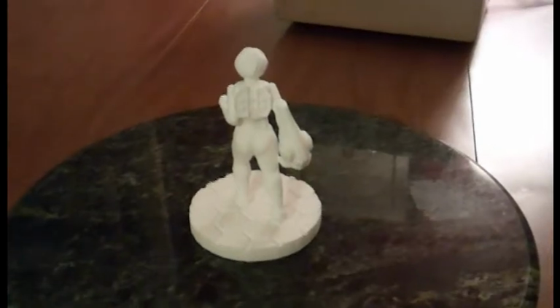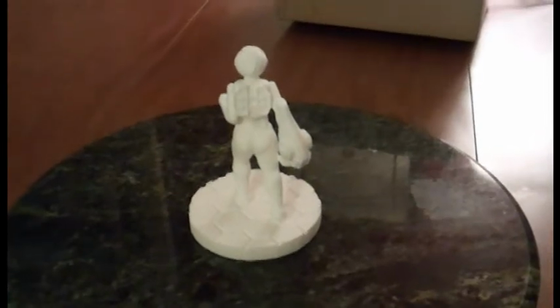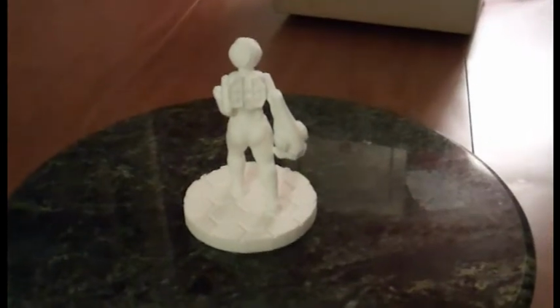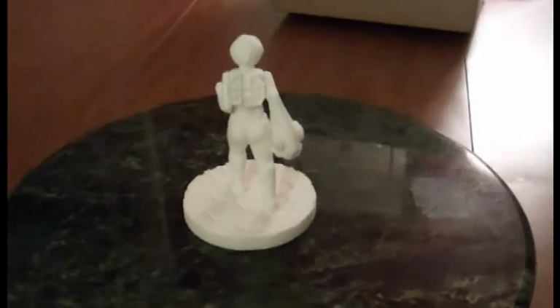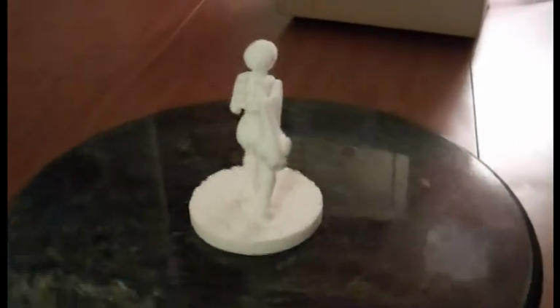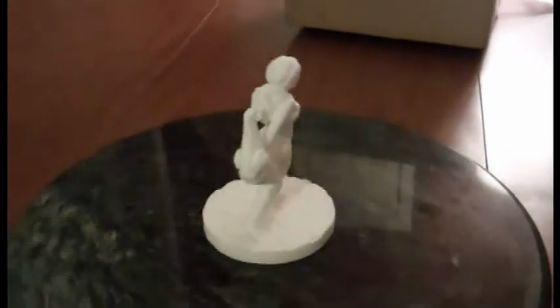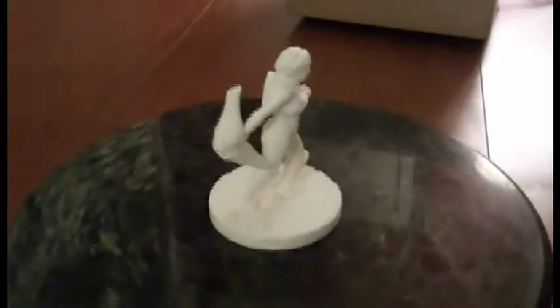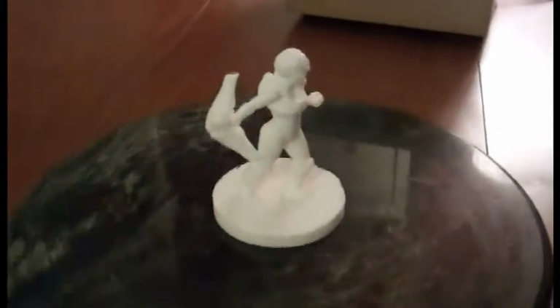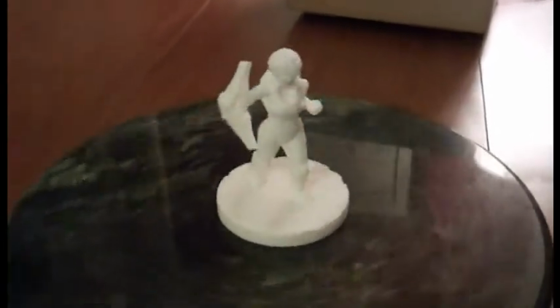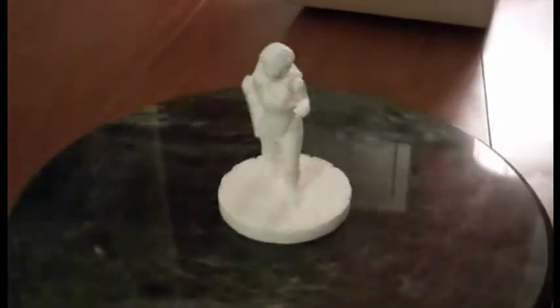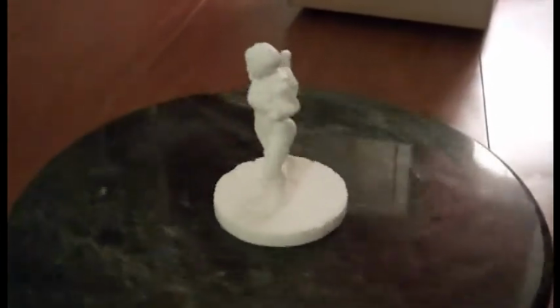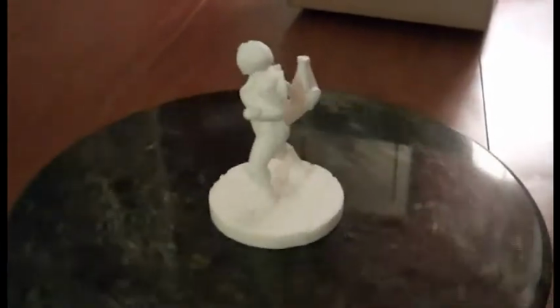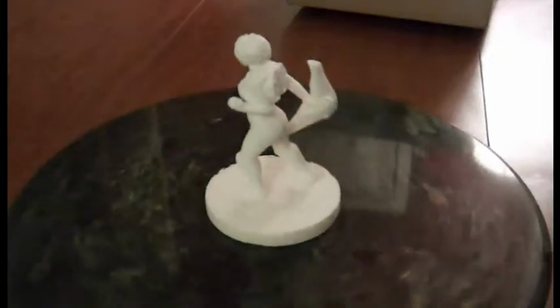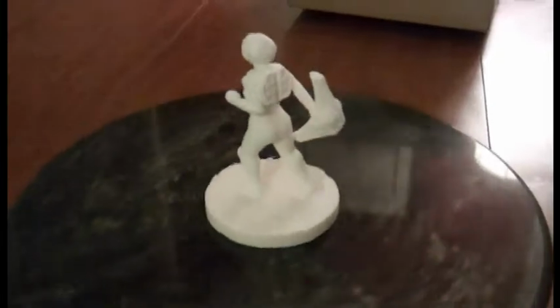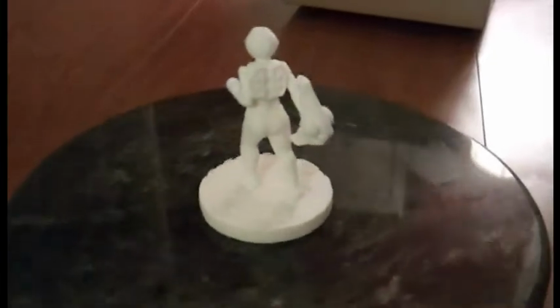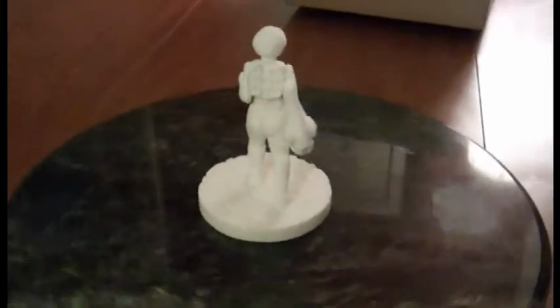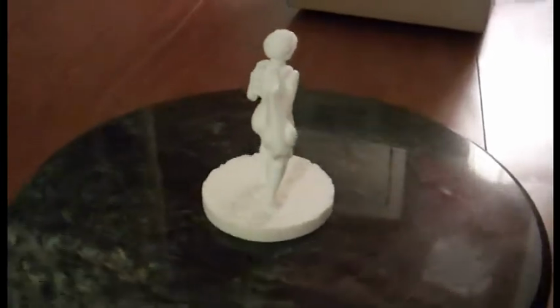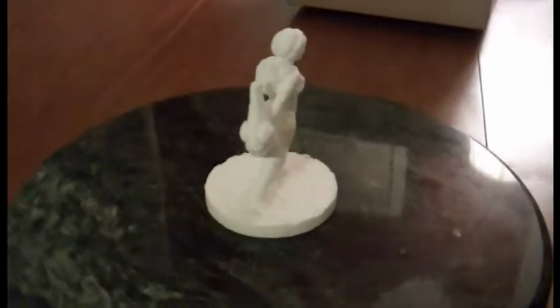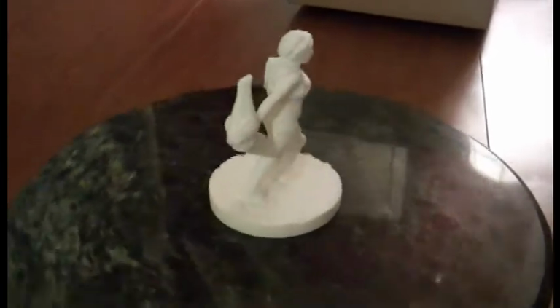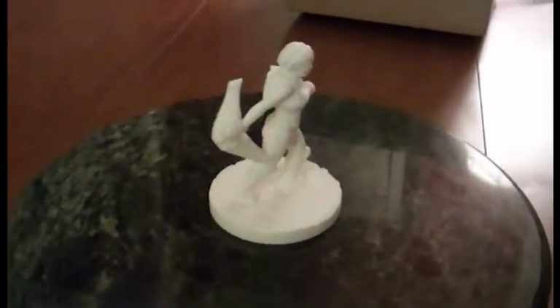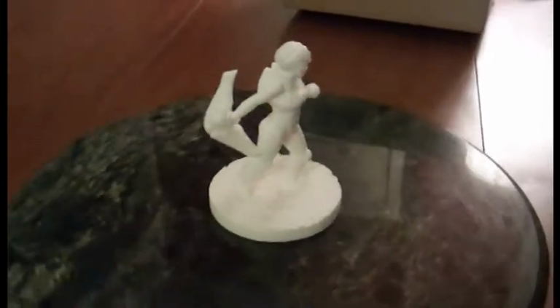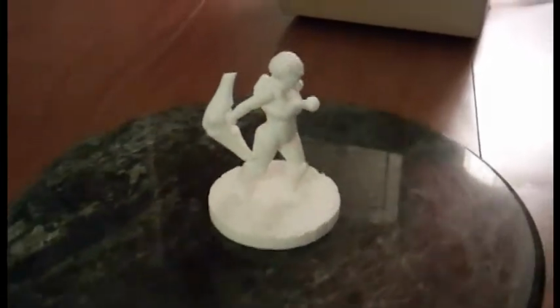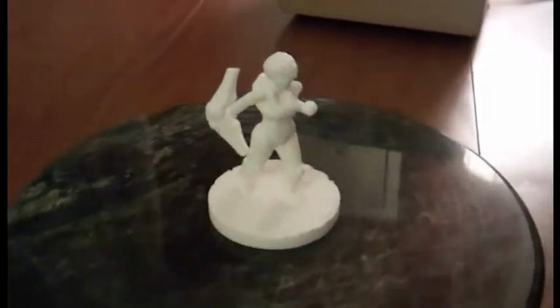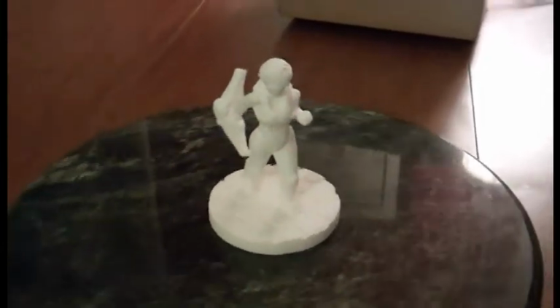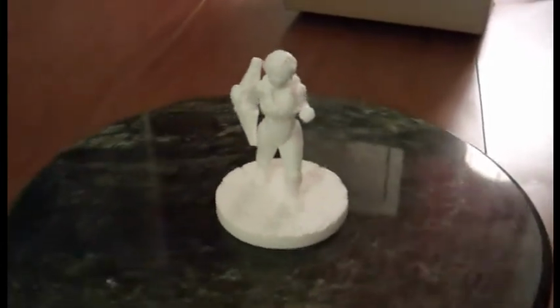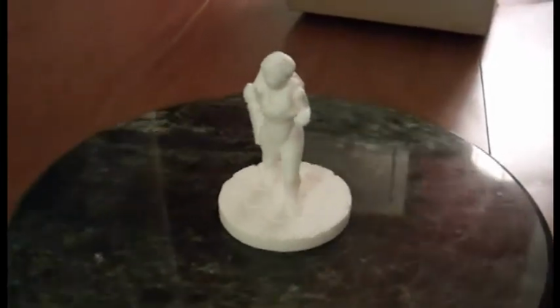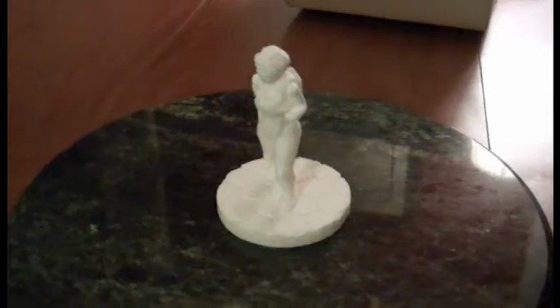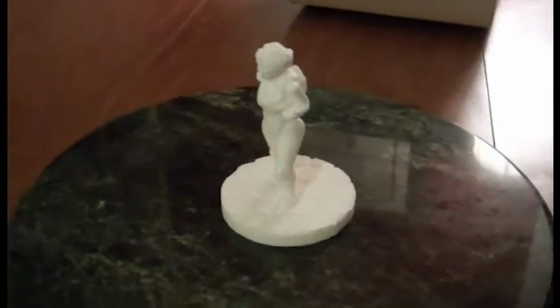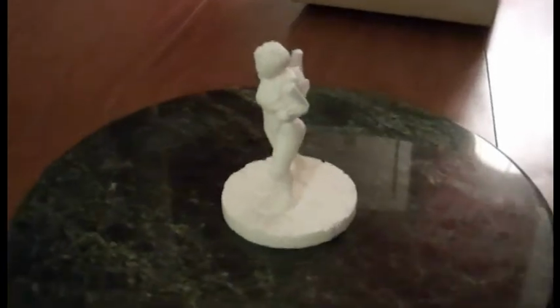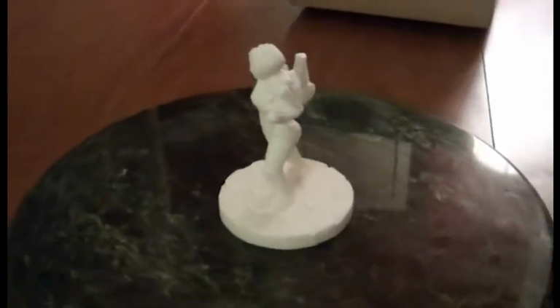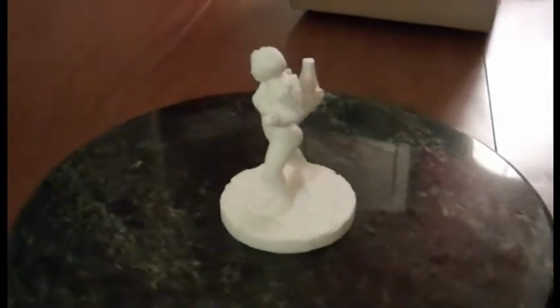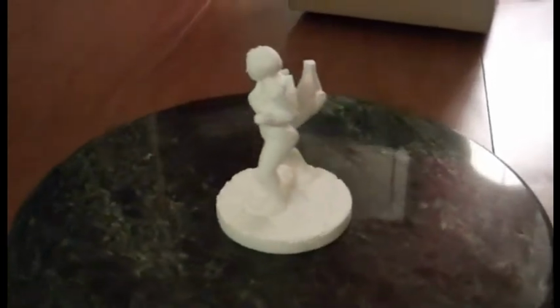Here's a detailed spin of the character. Once again, this is the large scale printing at 90 millimeters.